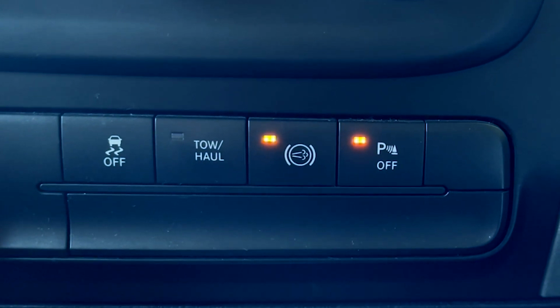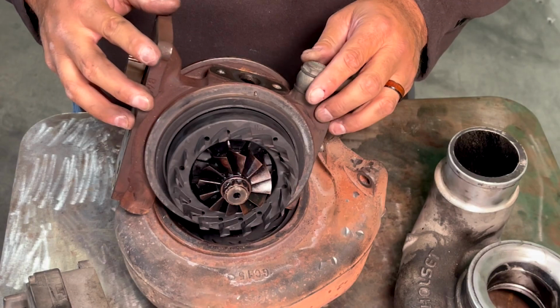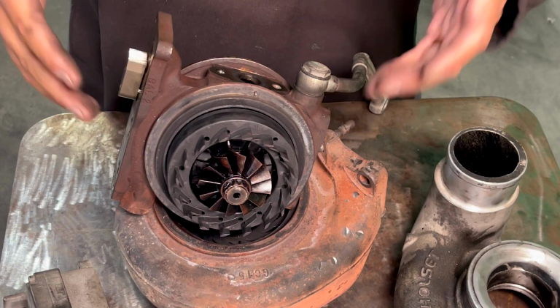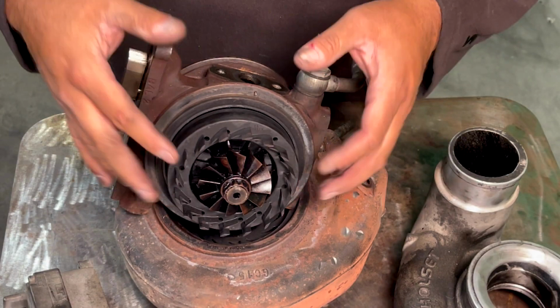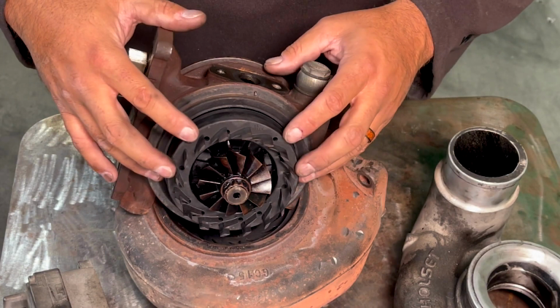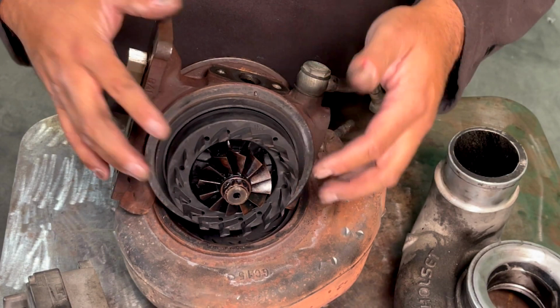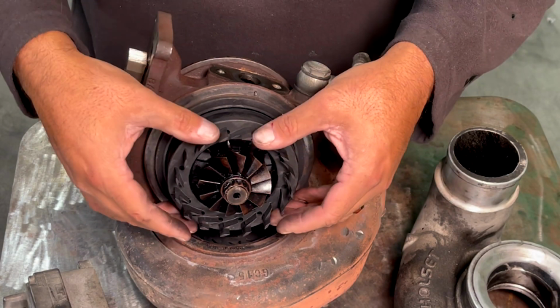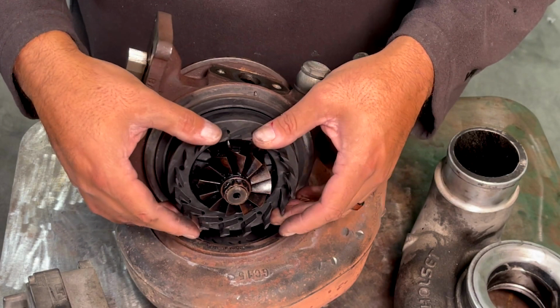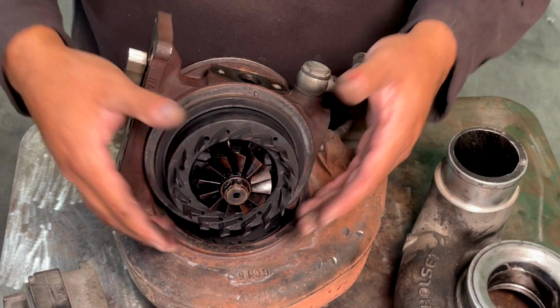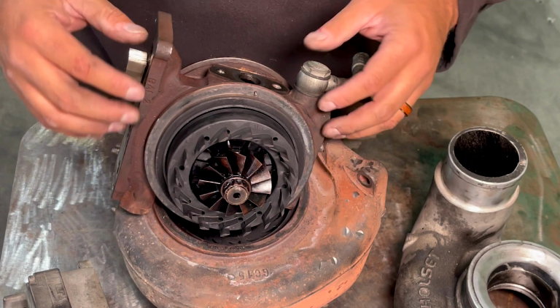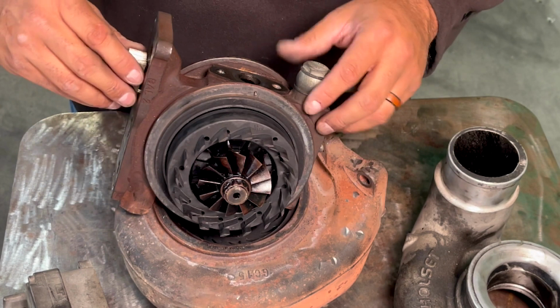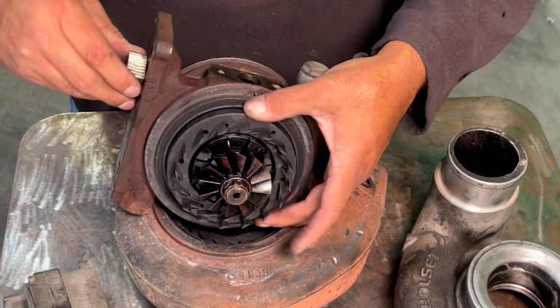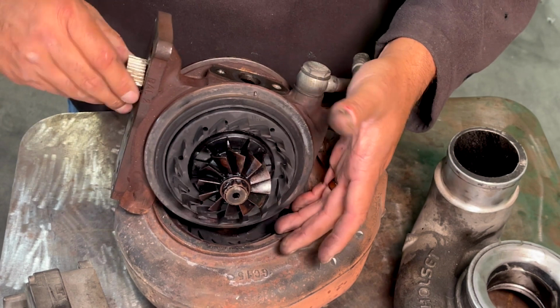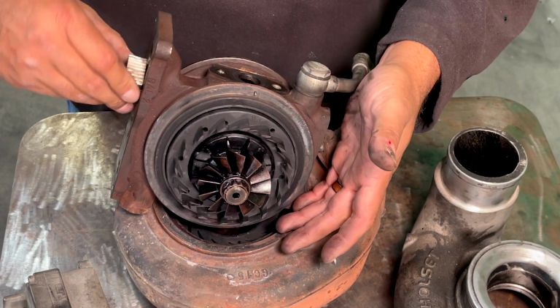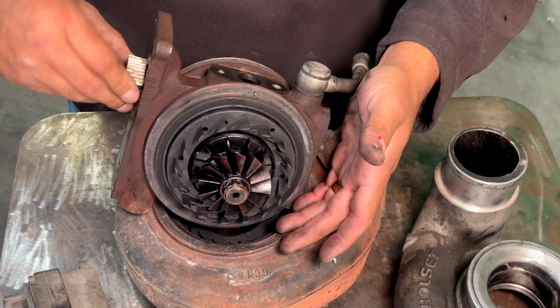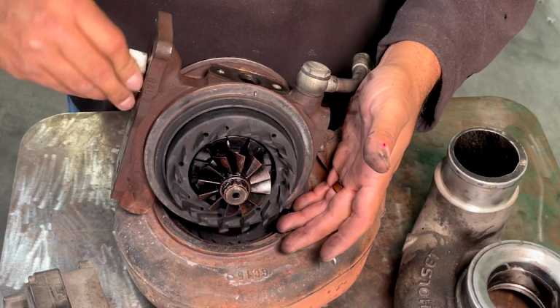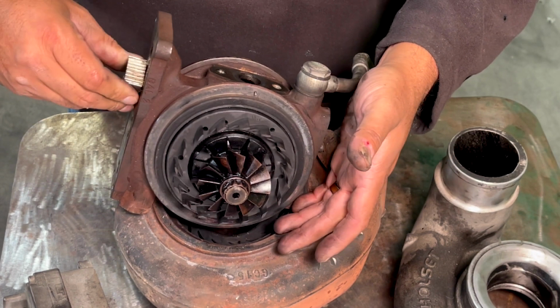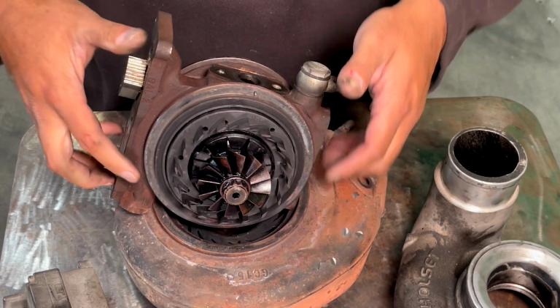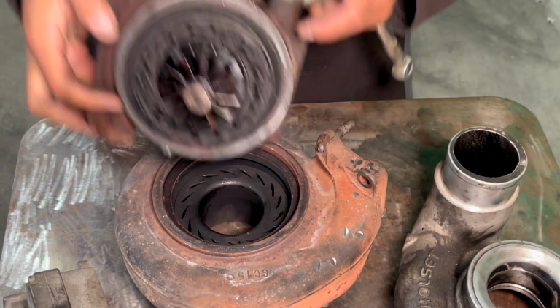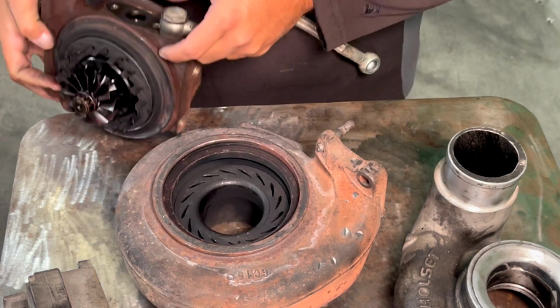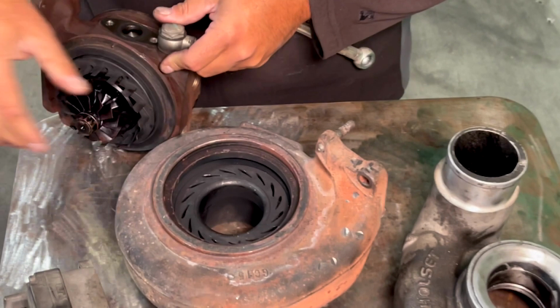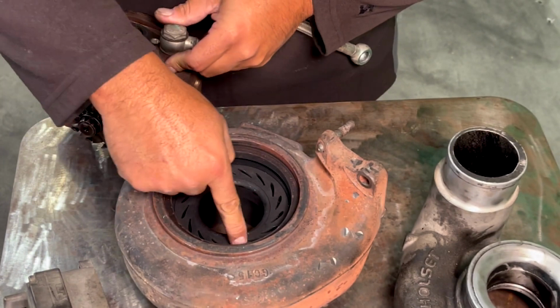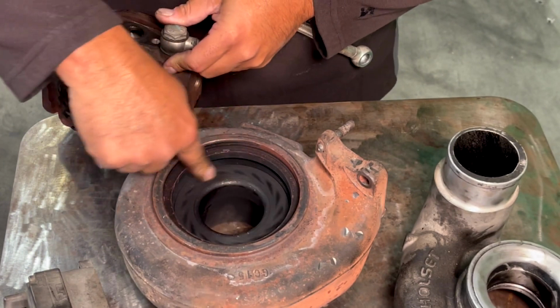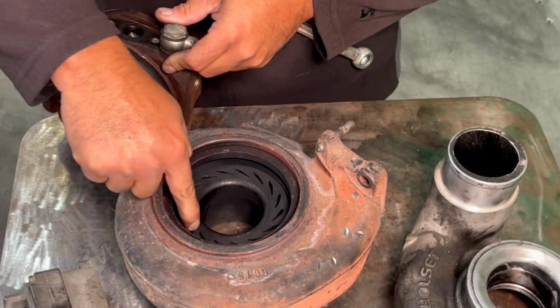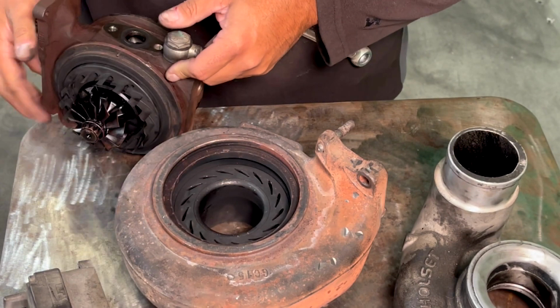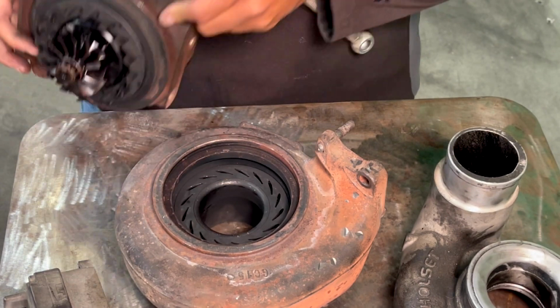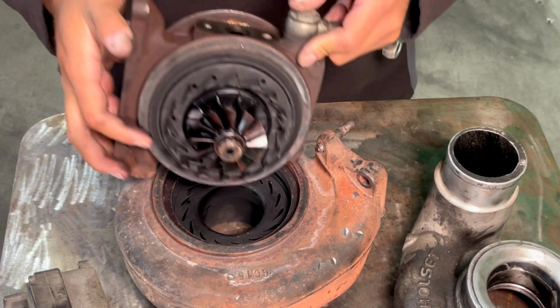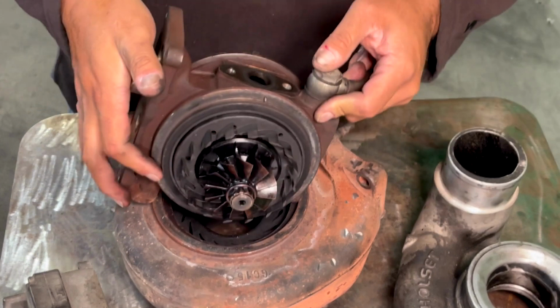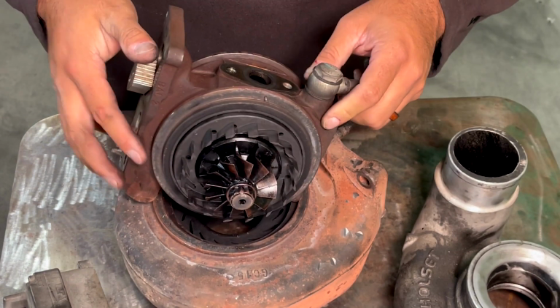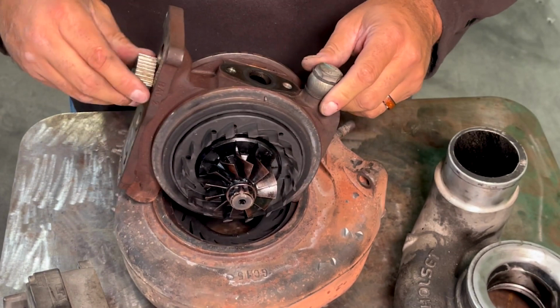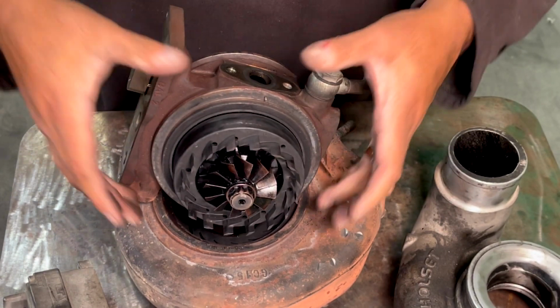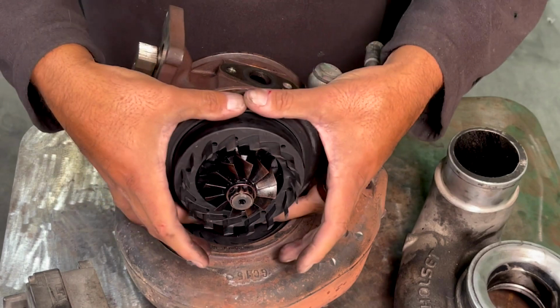The exhaust brake on a 6.7 is built into the stock VGT turbo. To exhaust brake, it slides the vane shut which blocks the exhaust. This is really the only thing that the stock VGT turbo does well. When you replace the stock turbo, you'll lose the exhaust brake.